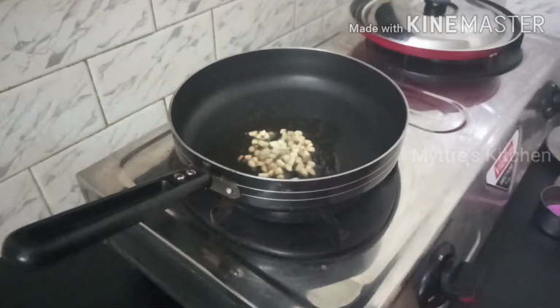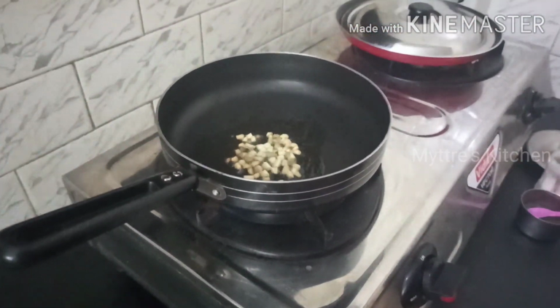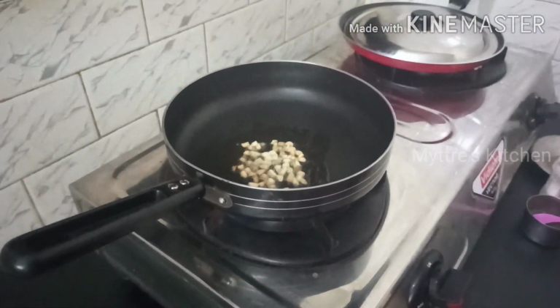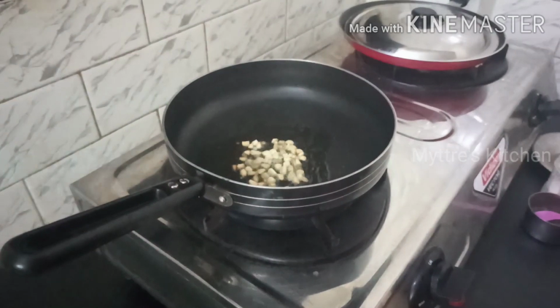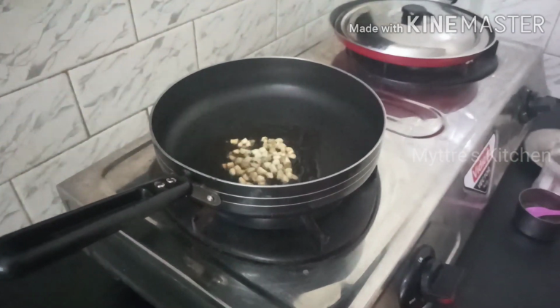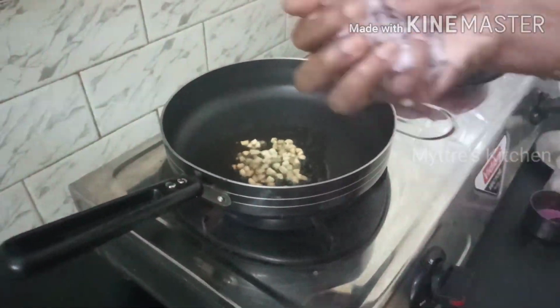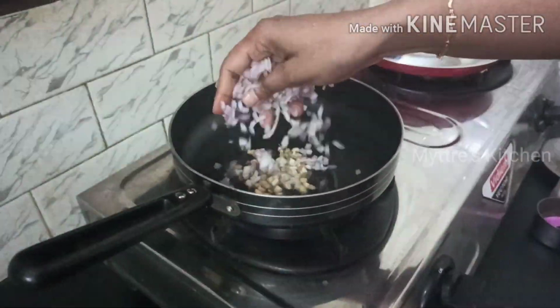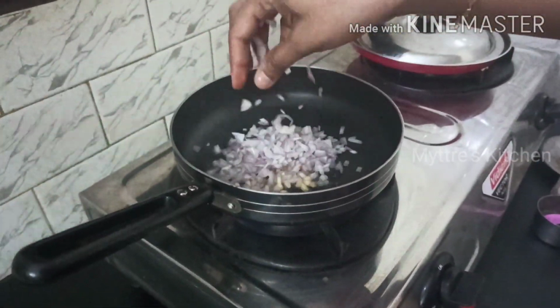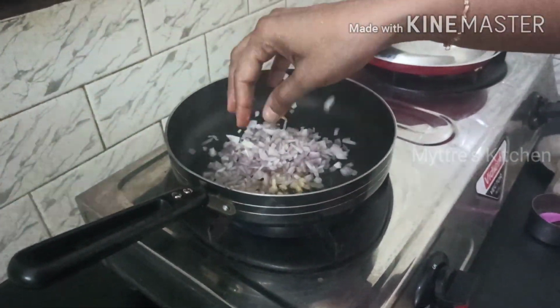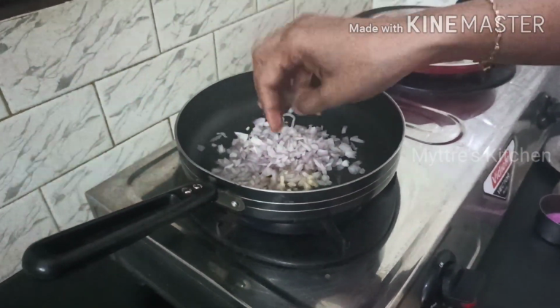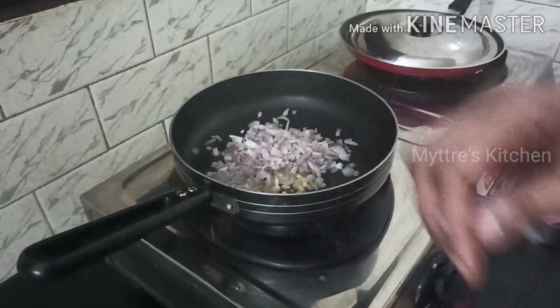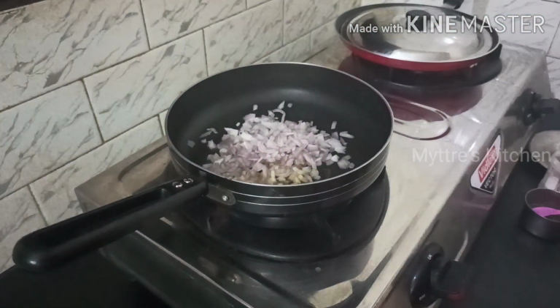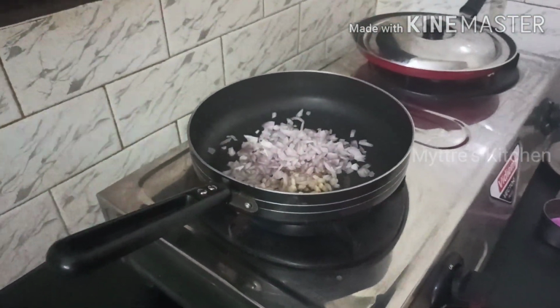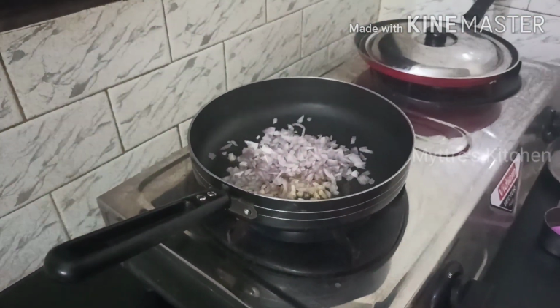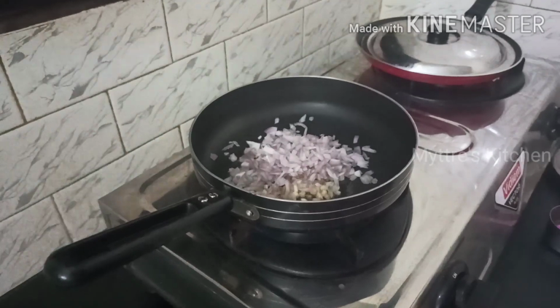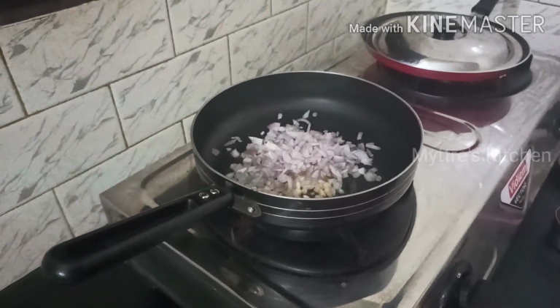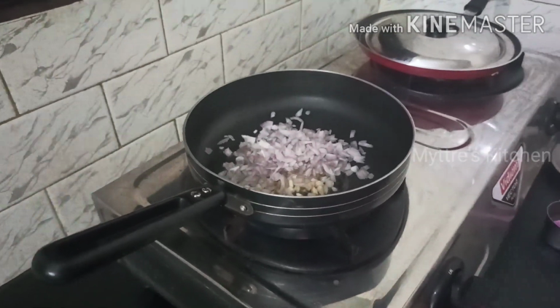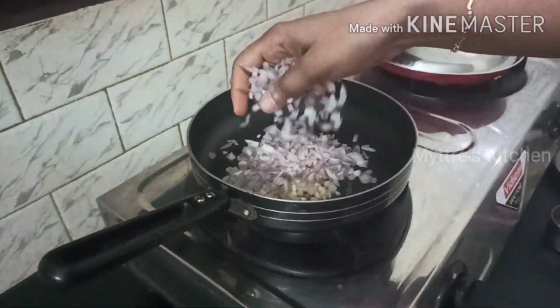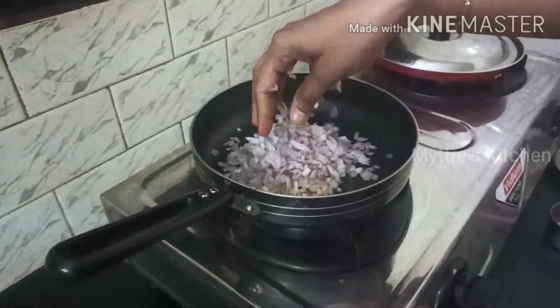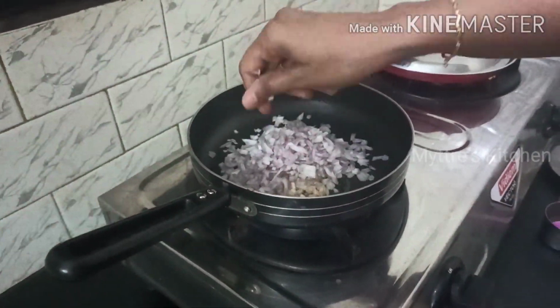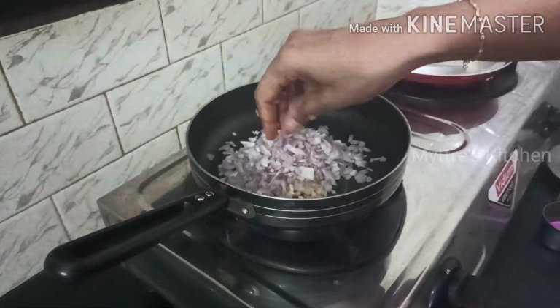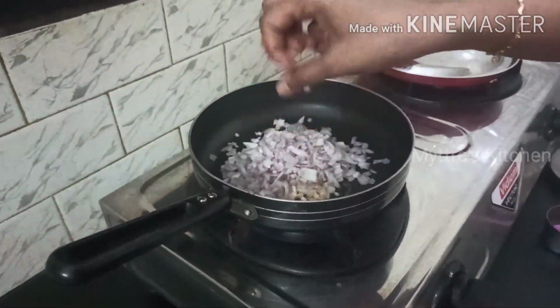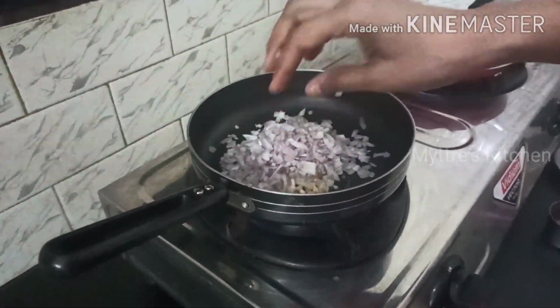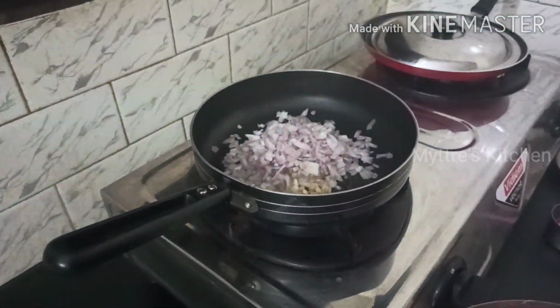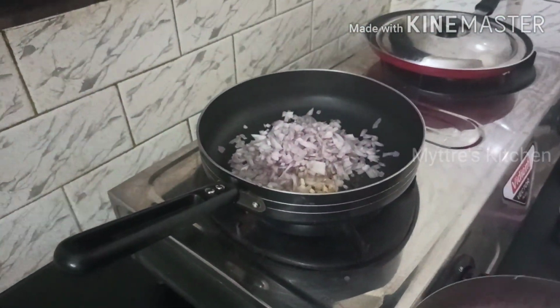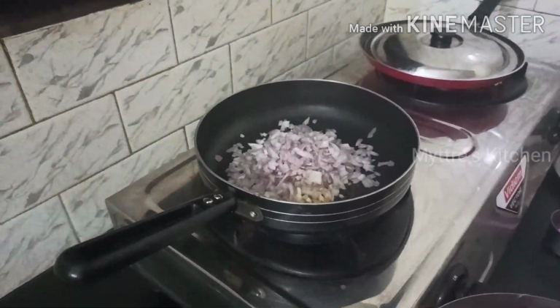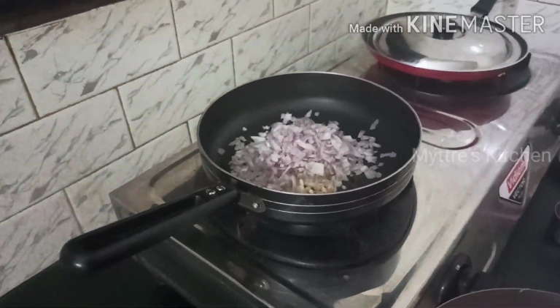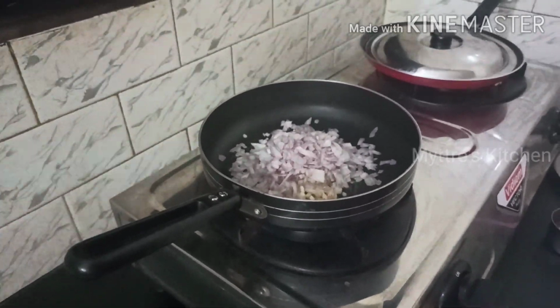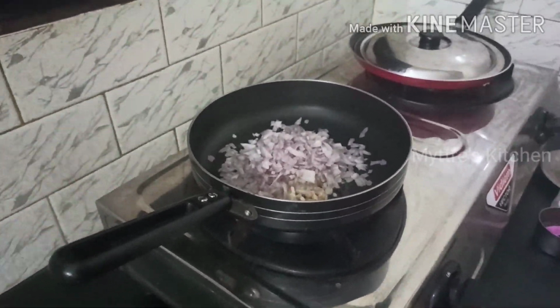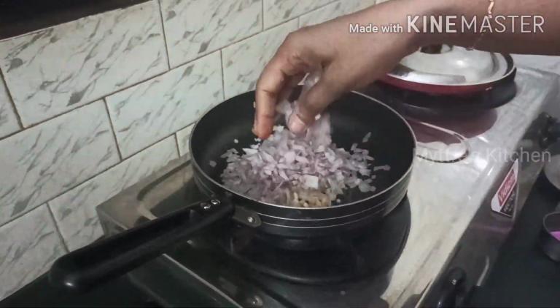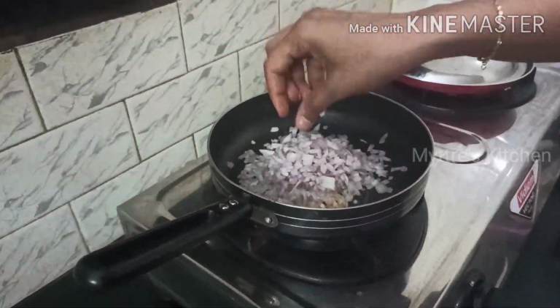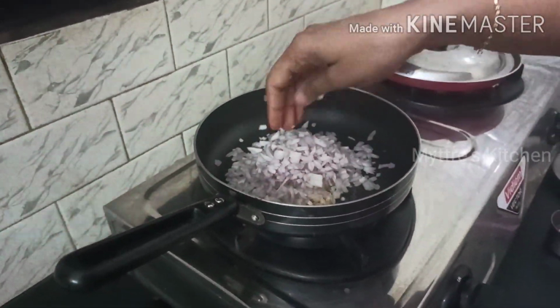Now I am going to add finely chopped onion. I have taken two small onions — for 200 grams of mushroom, two small onions is more than enough. Cut into small pieces, chopped, and fry it well.